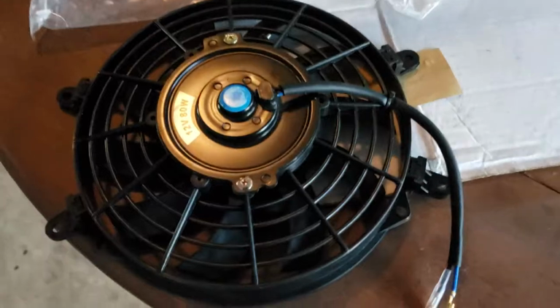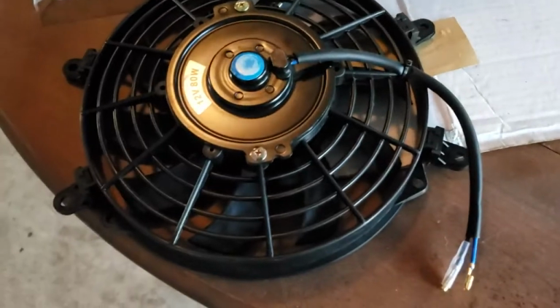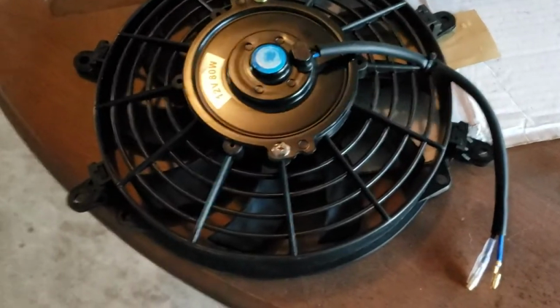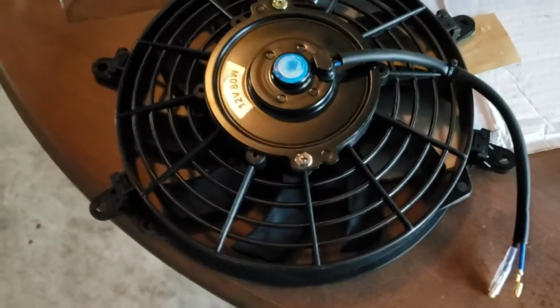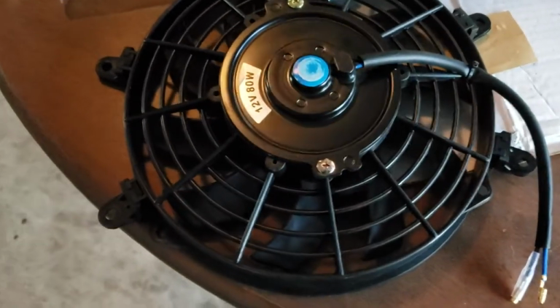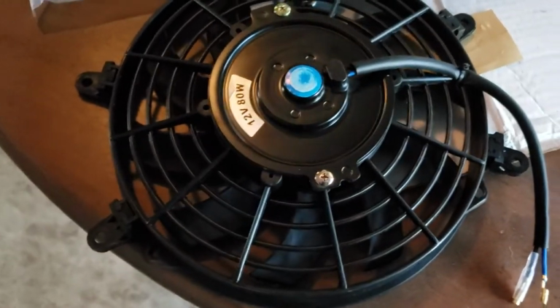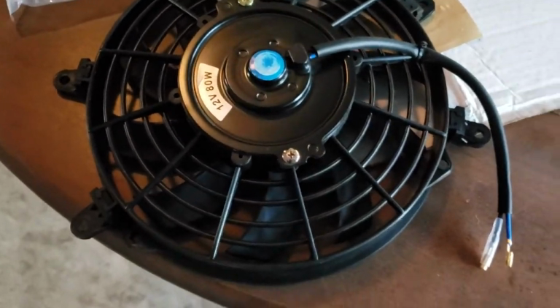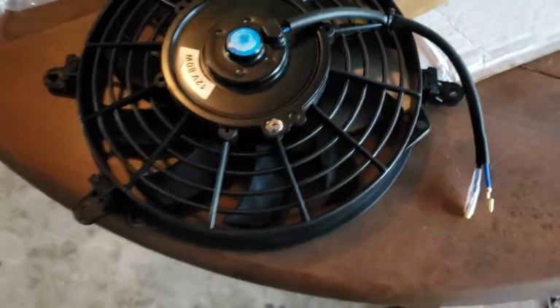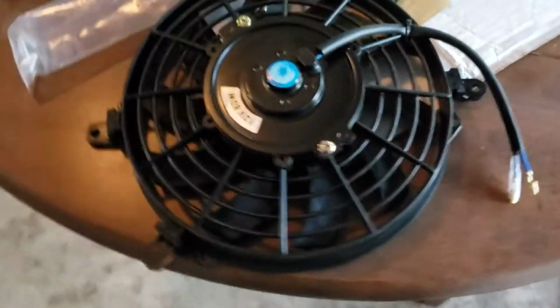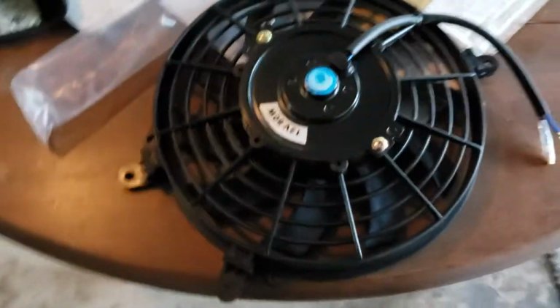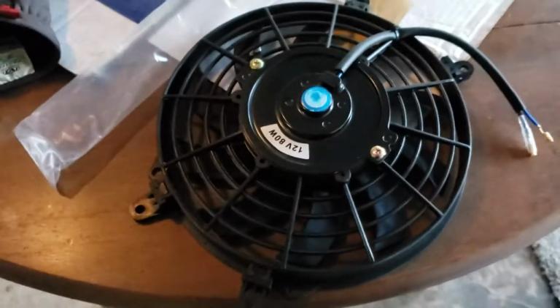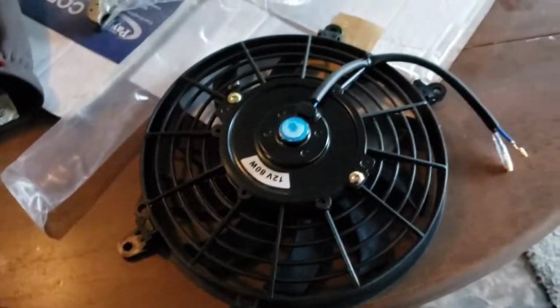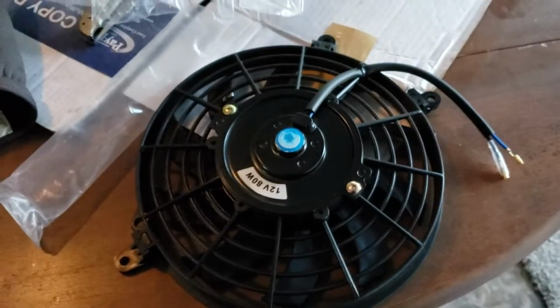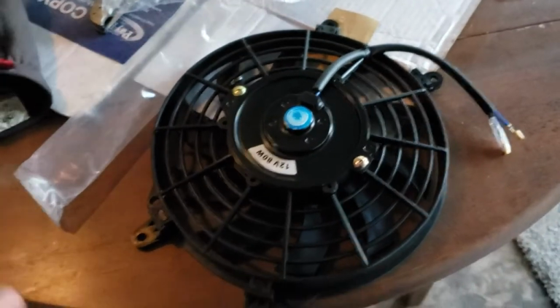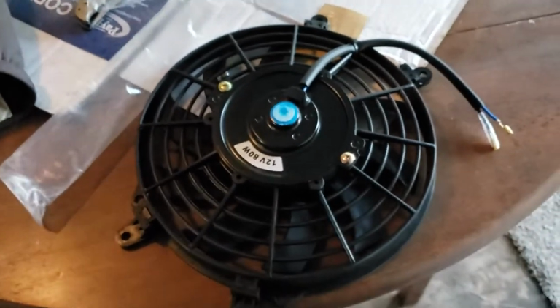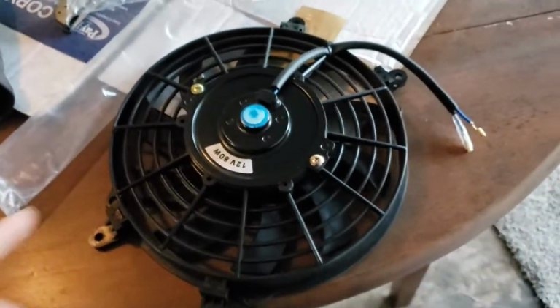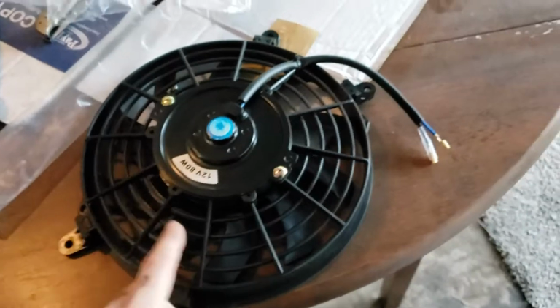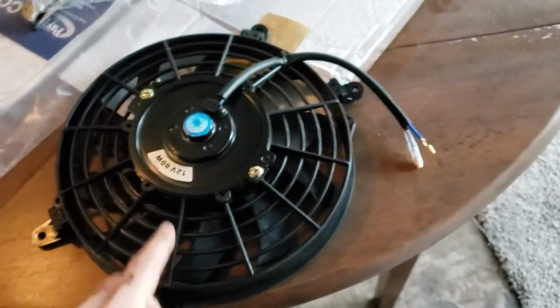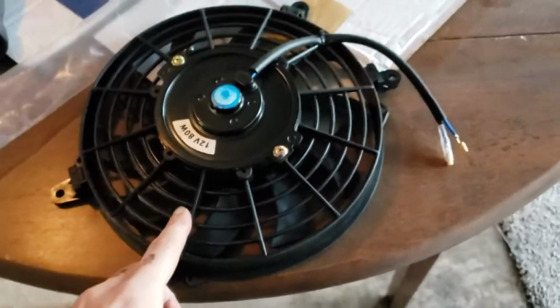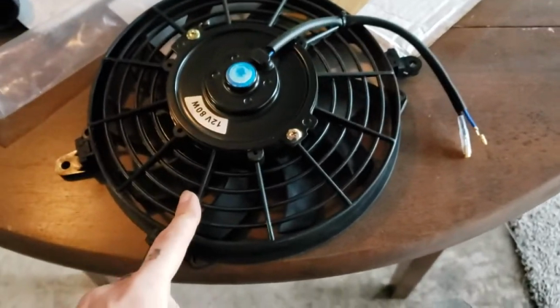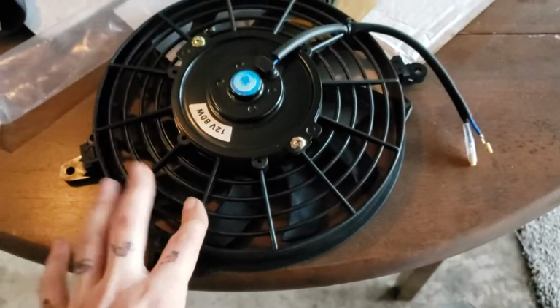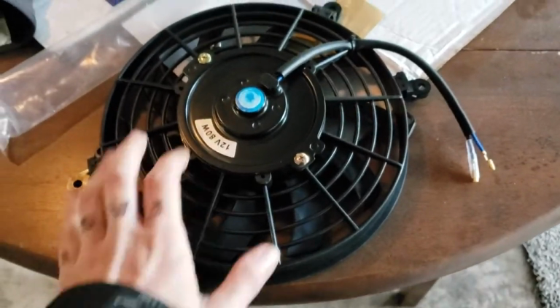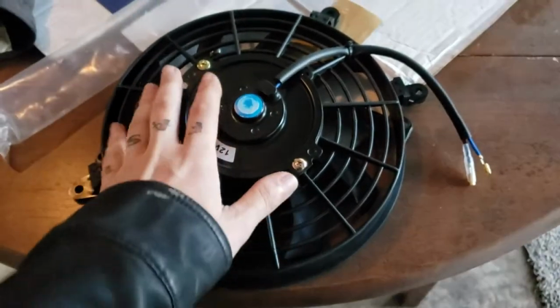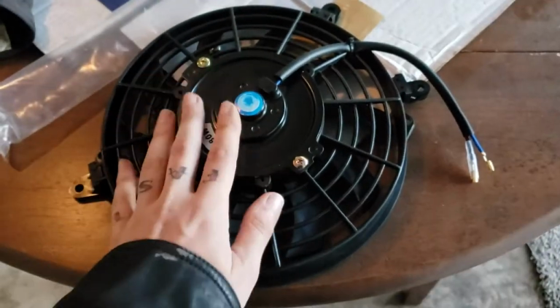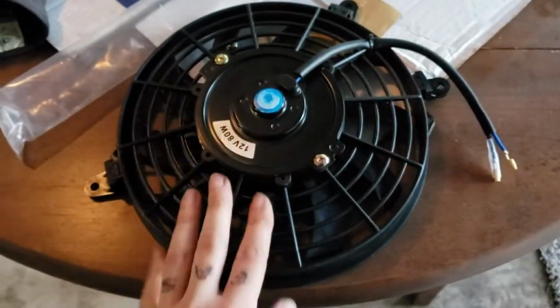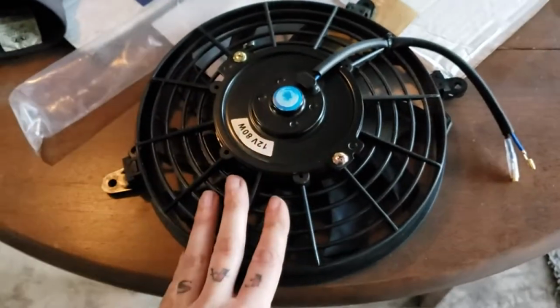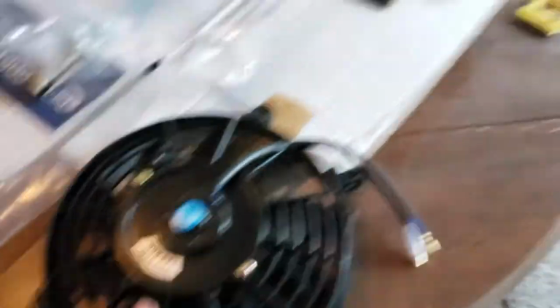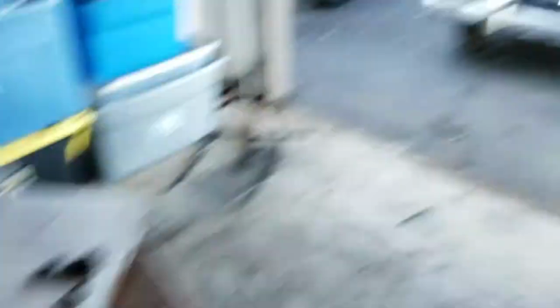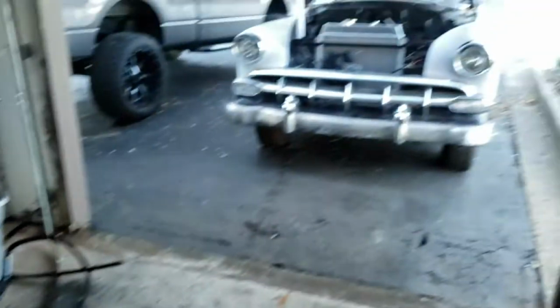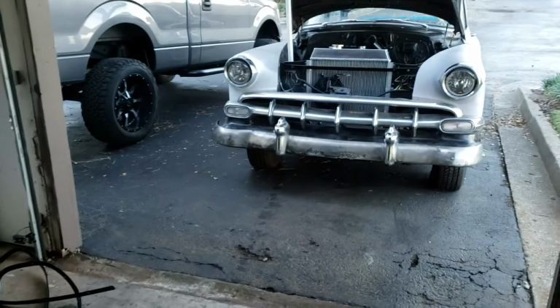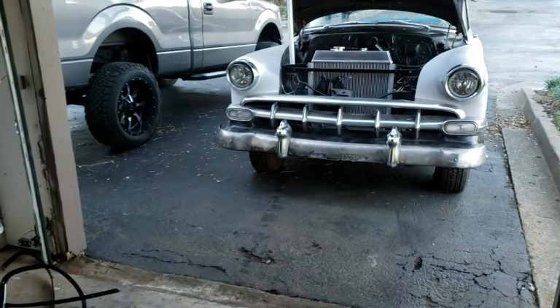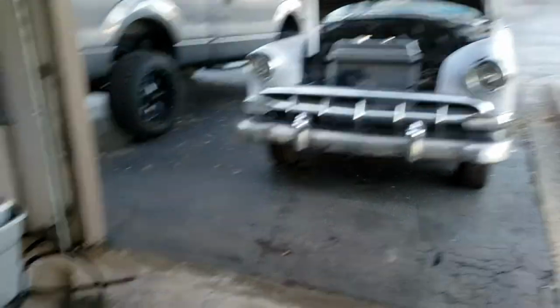Alright, so as promised, I will do a short little video on how to install these aftermarket electric fans onto your radiator.